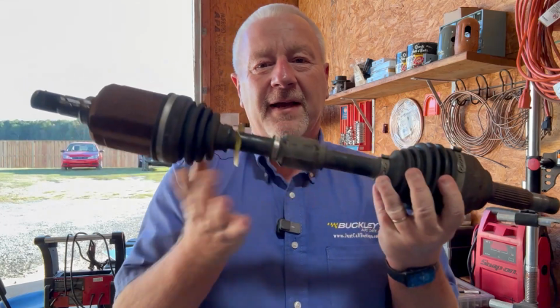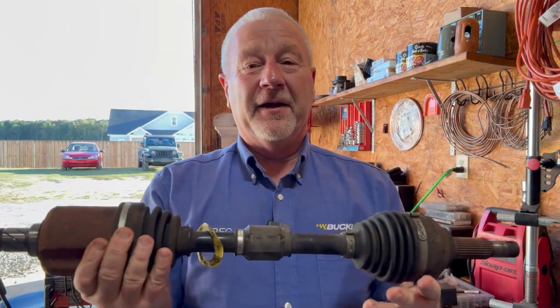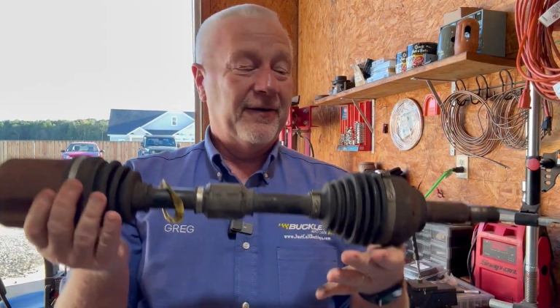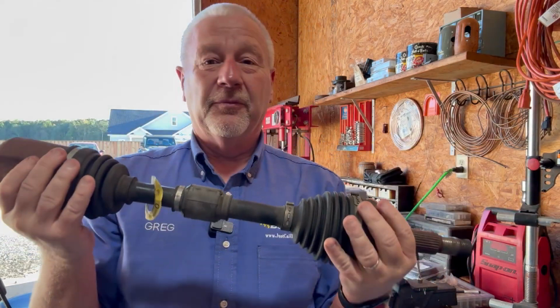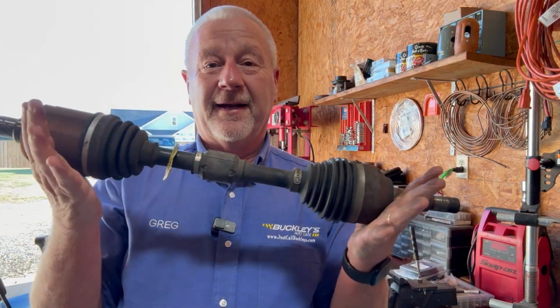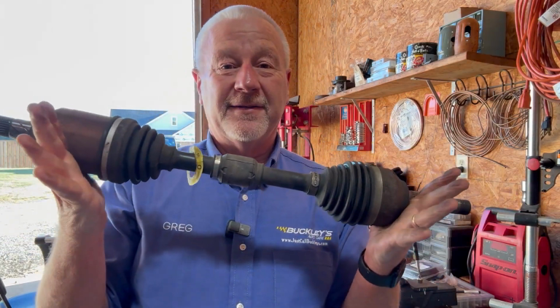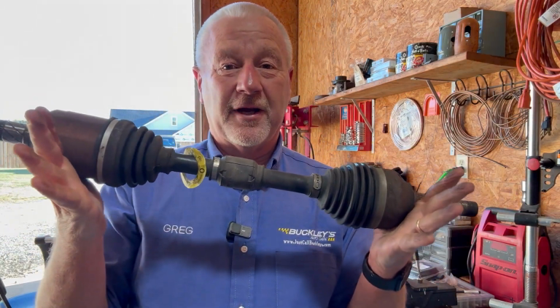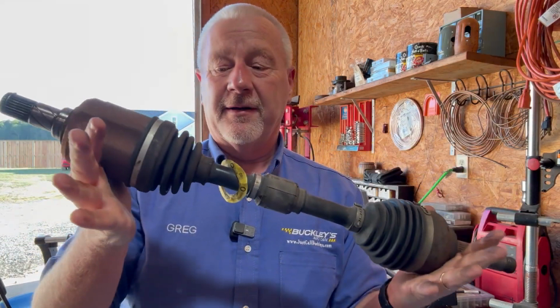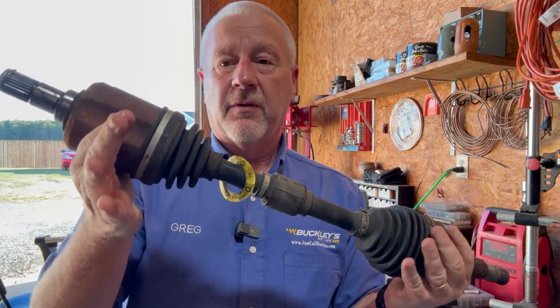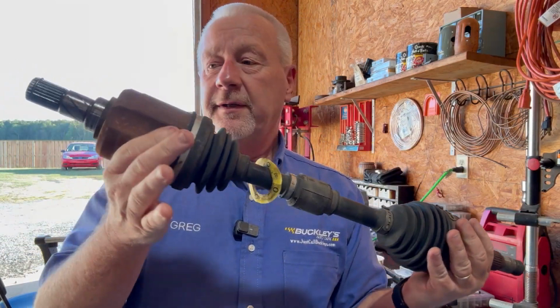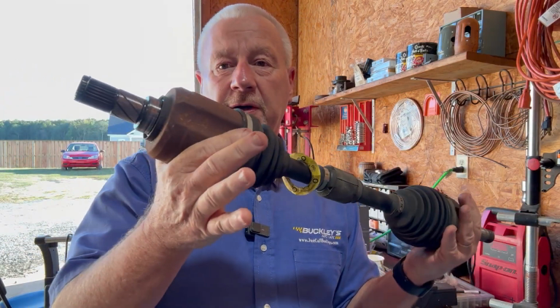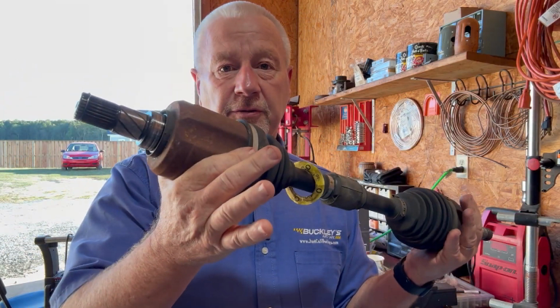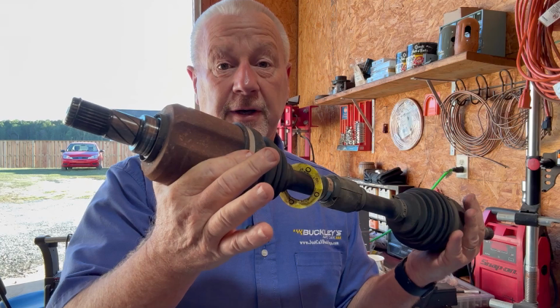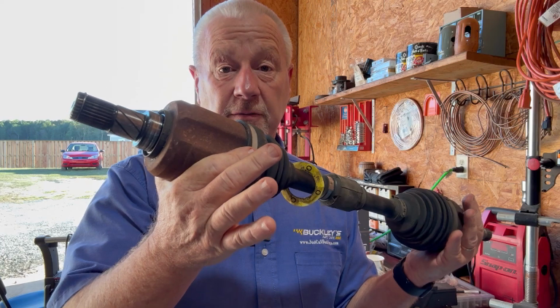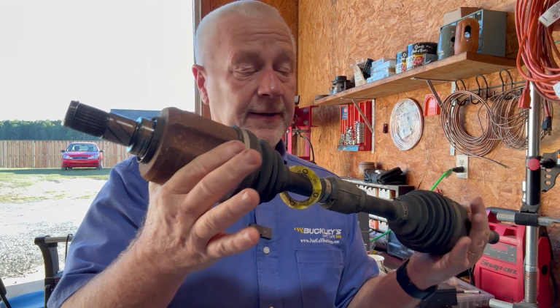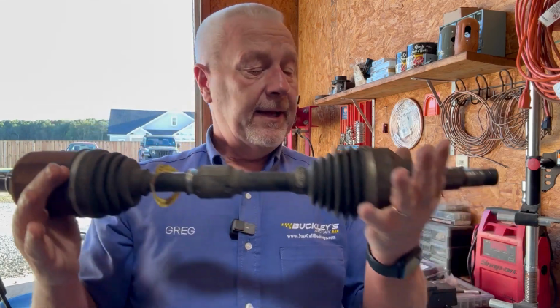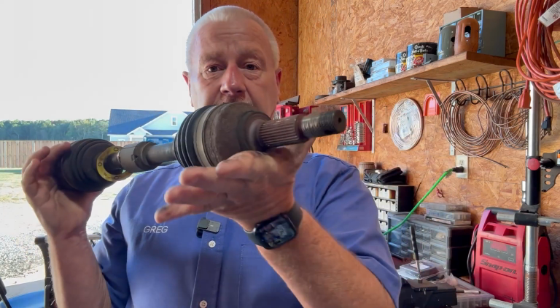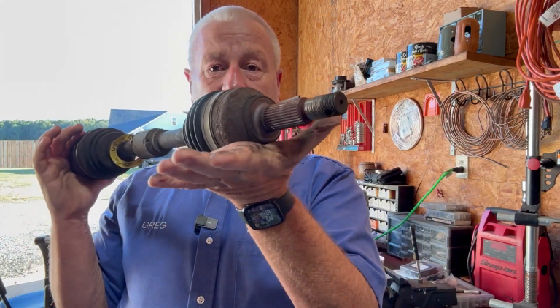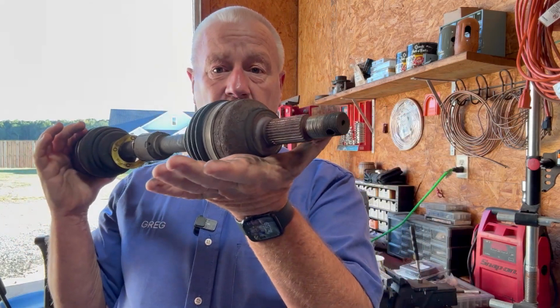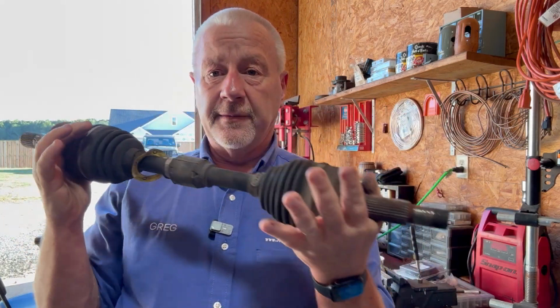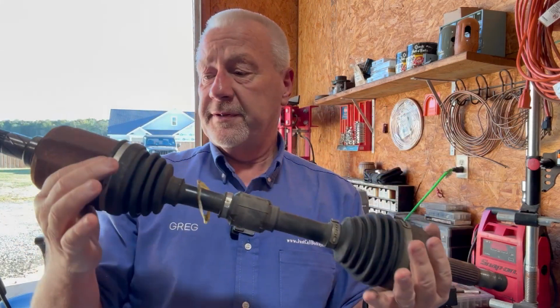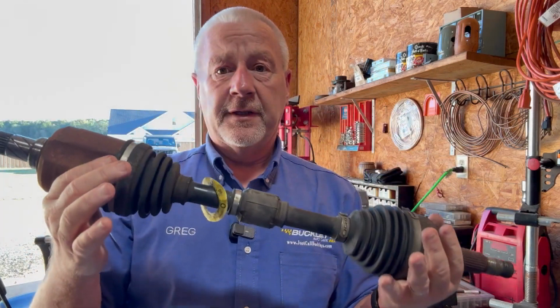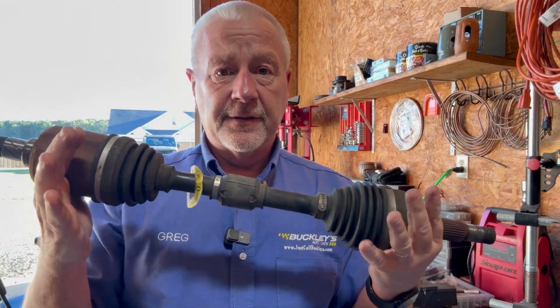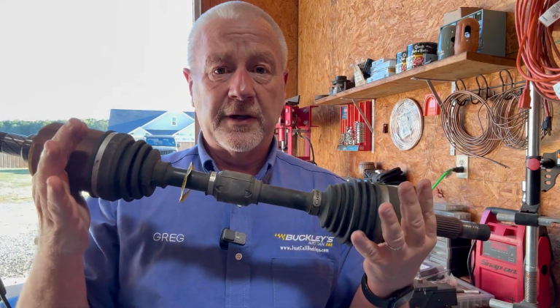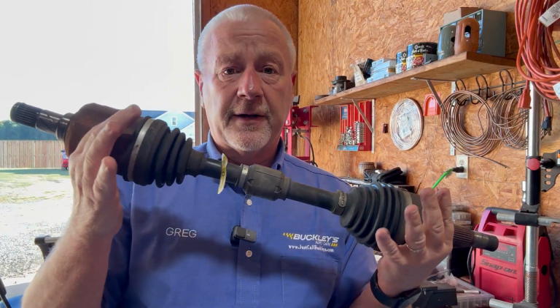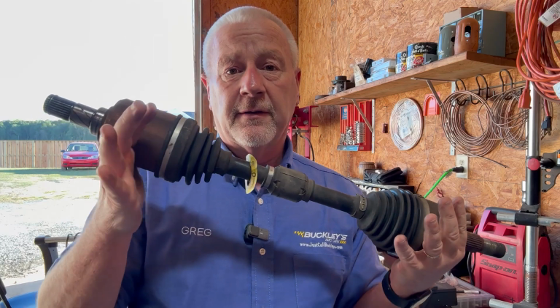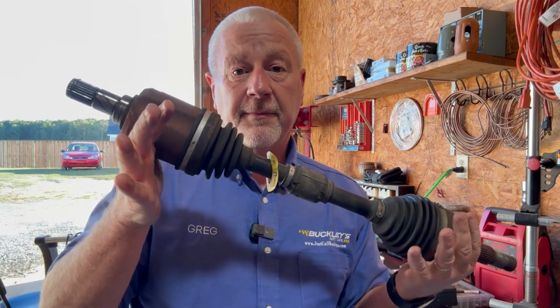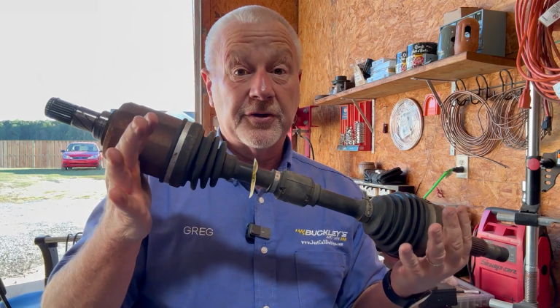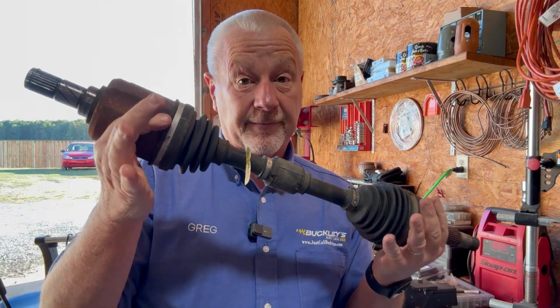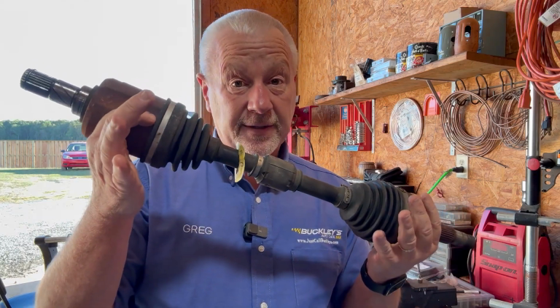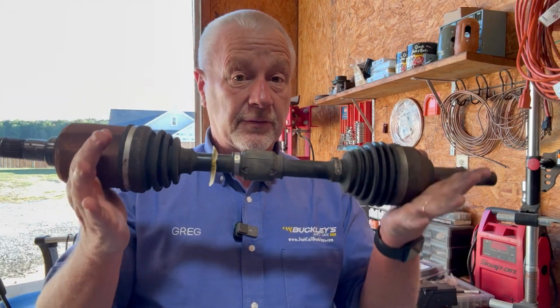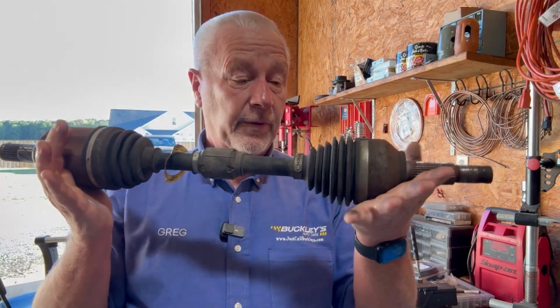Hey, Greg here. Today we've got a CV shaft. This part goes into your transaxle, and this side goes into the wheels. The purpose of this is to transfer energy and make the wheels go around, from the transaxle to the wheel.